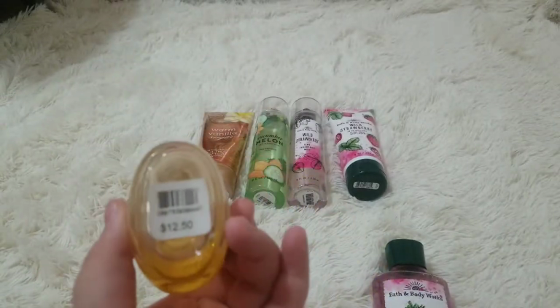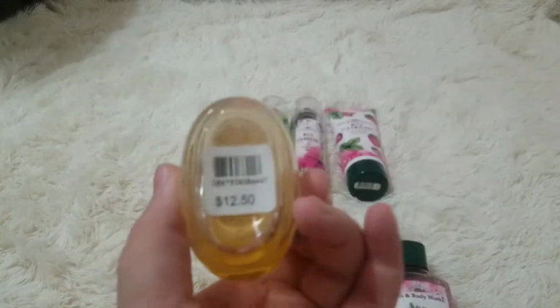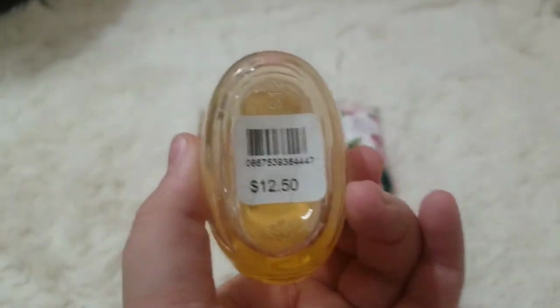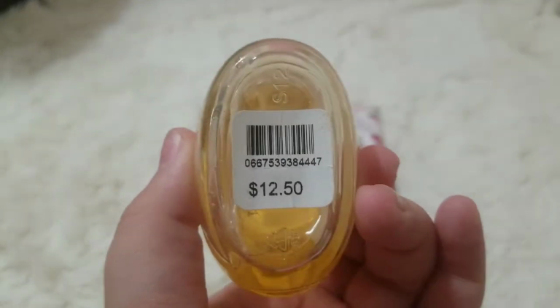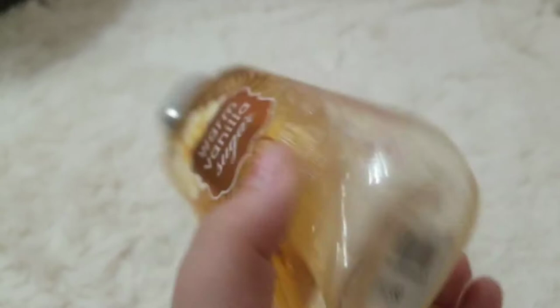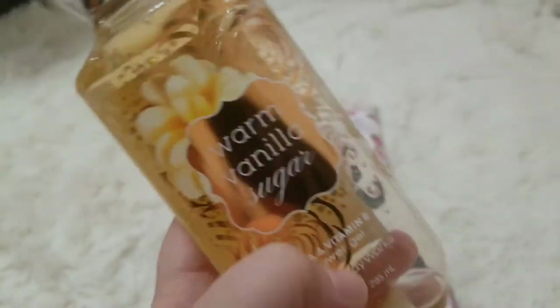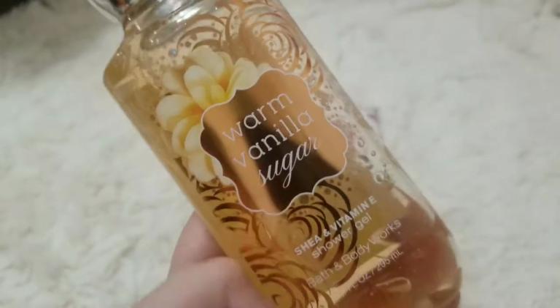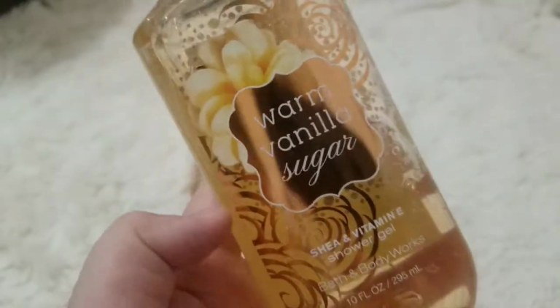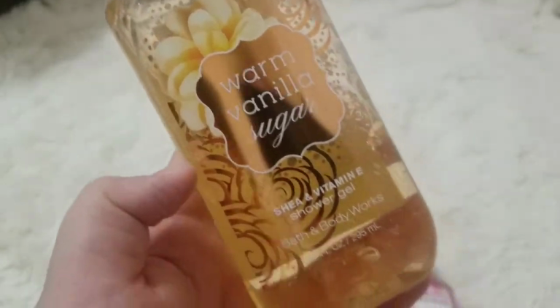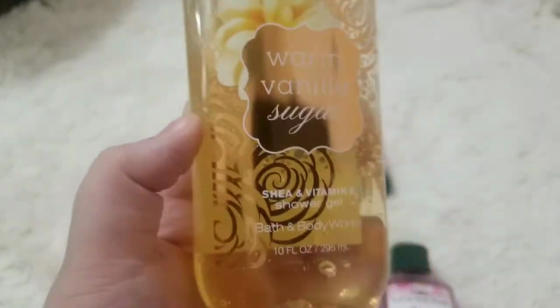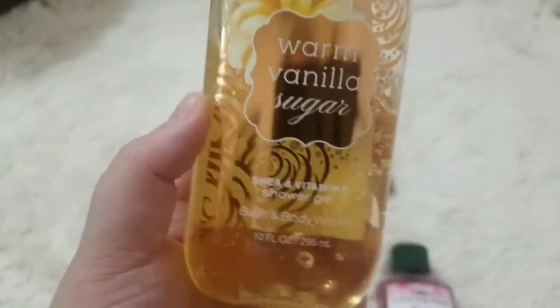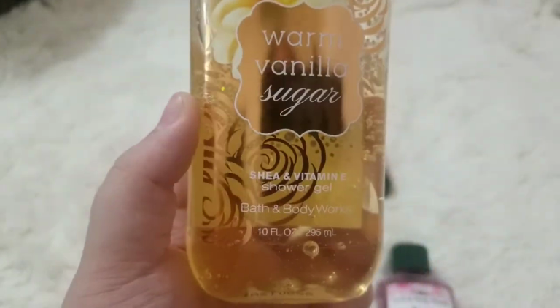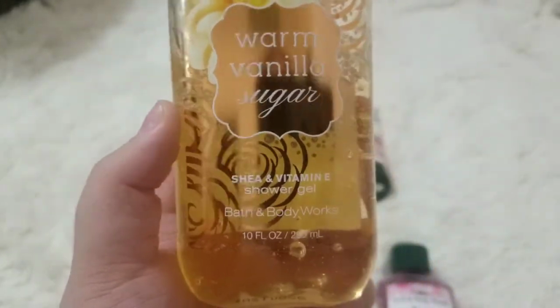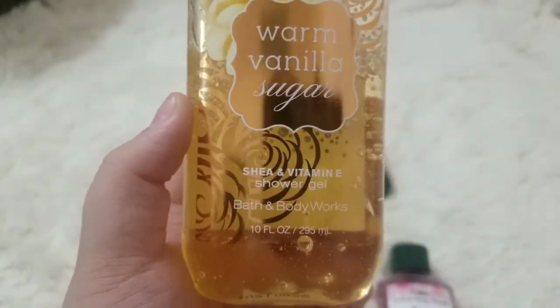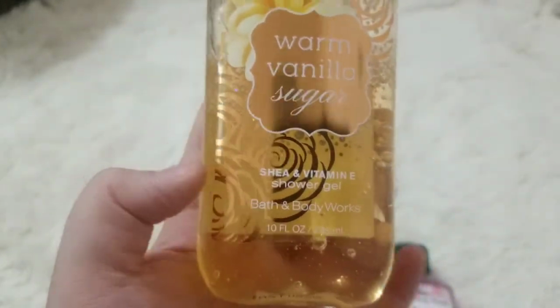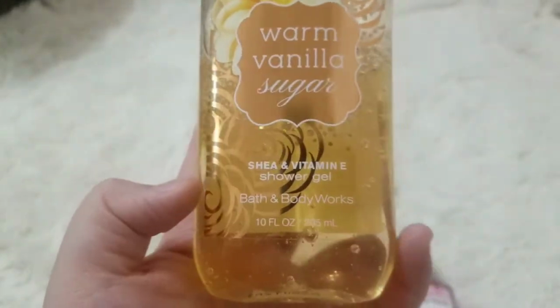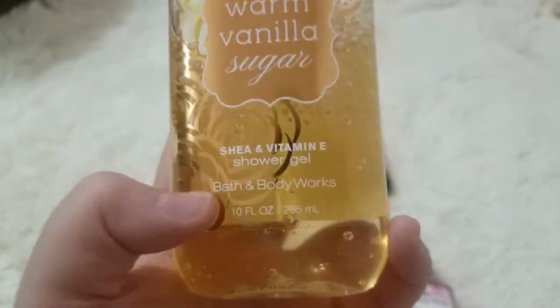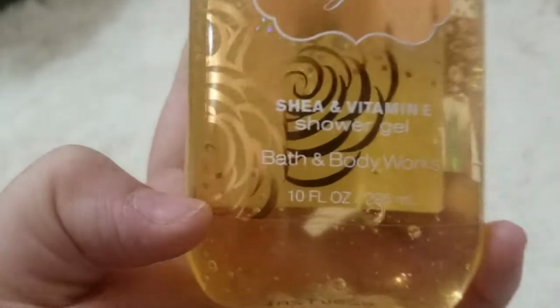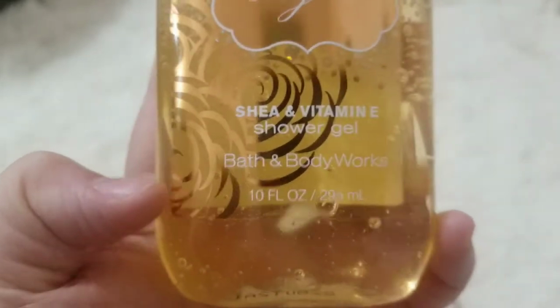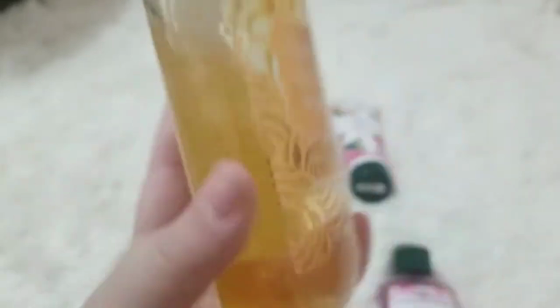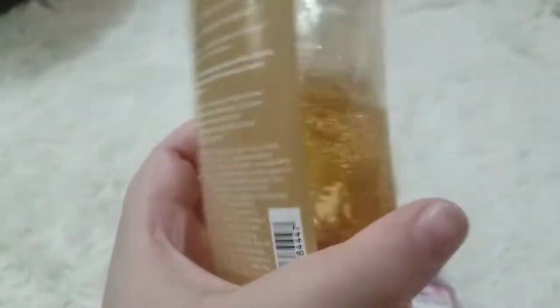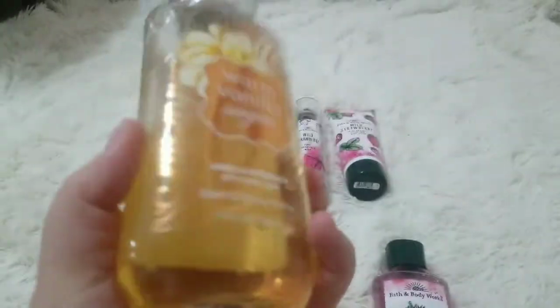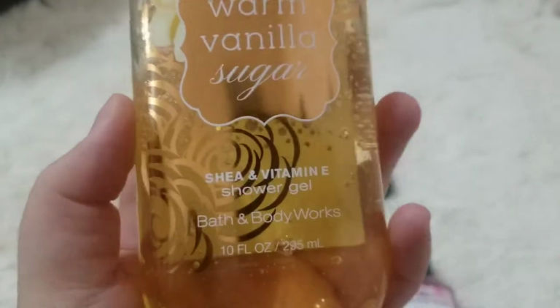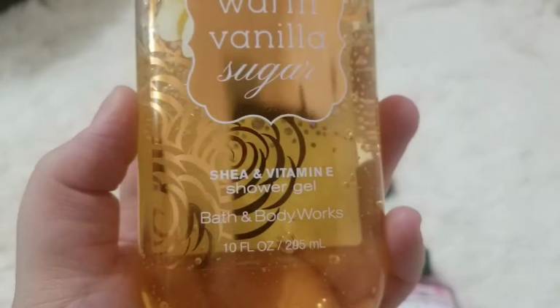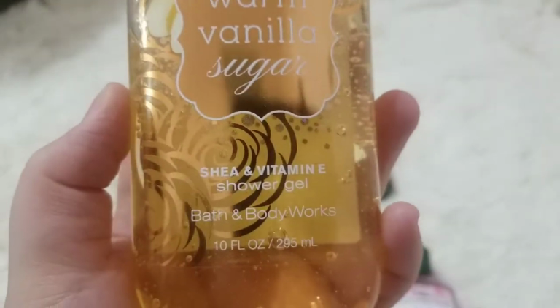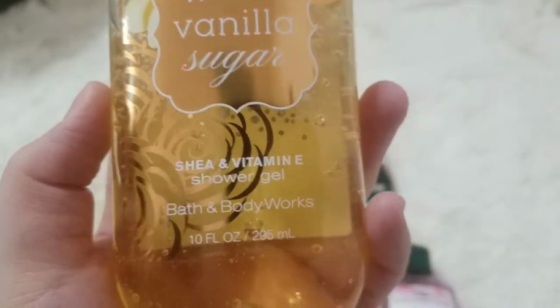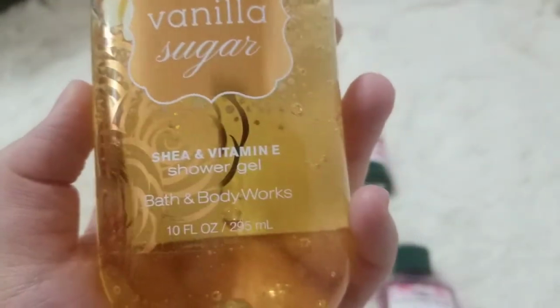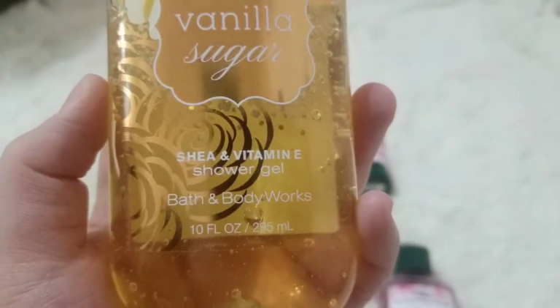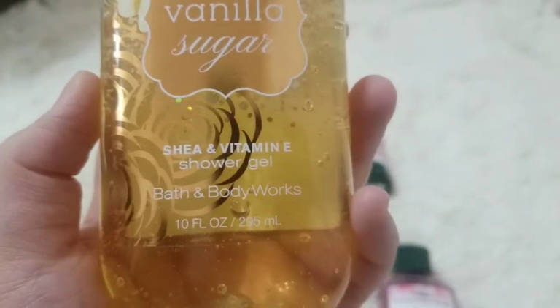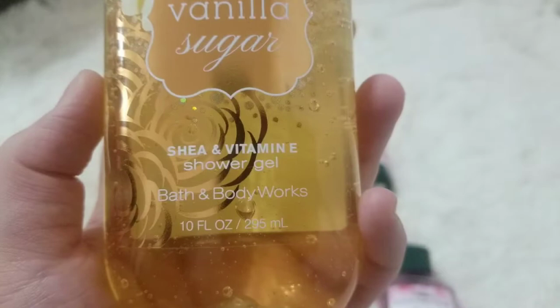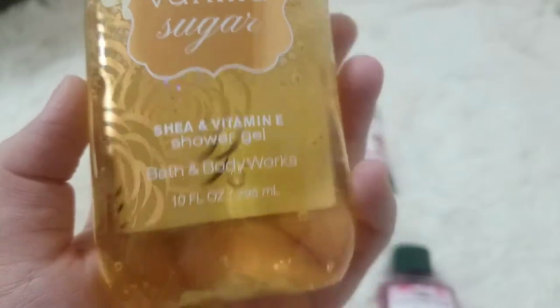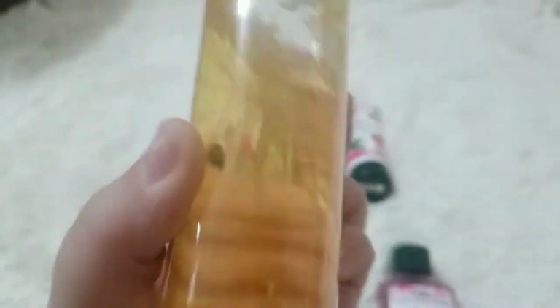This was $12.50. It has shea and vitamin E and it is a shower gel by Bath & Body Works with 10 fluid ounces, or 295 milliliters.